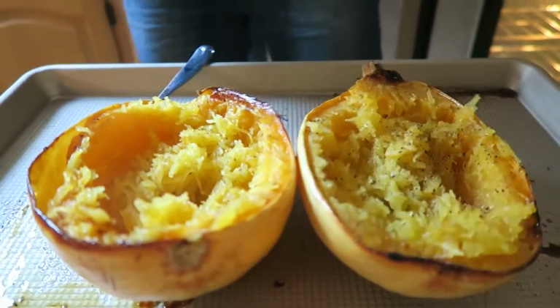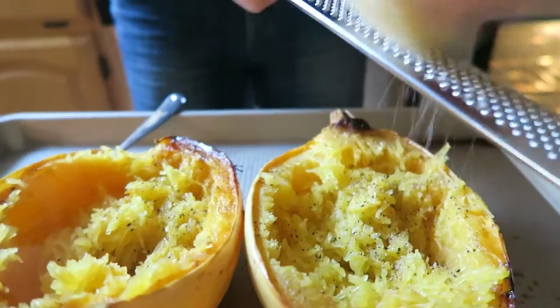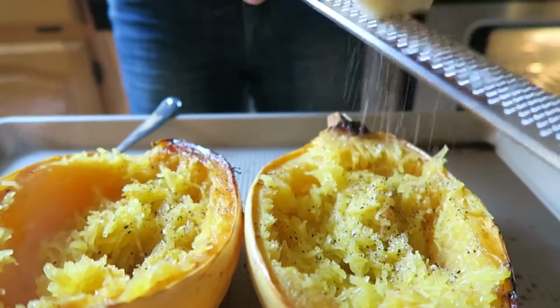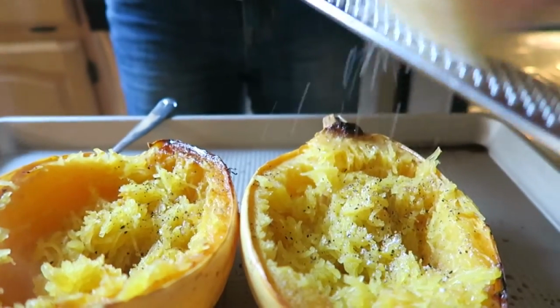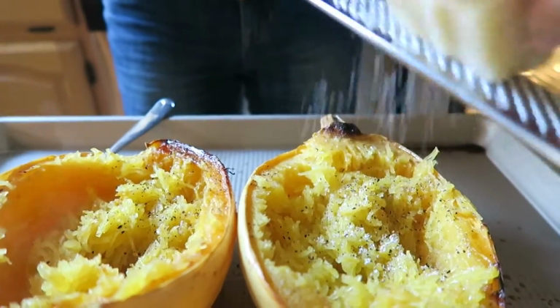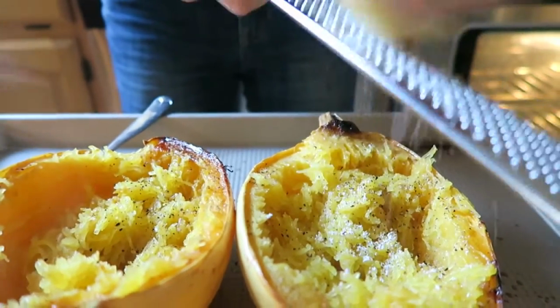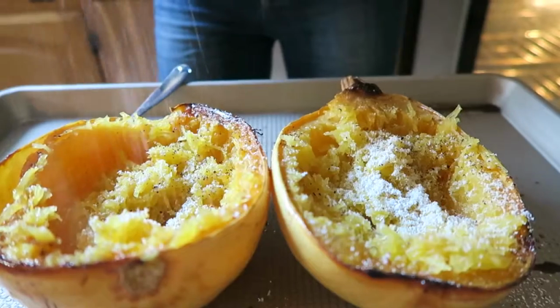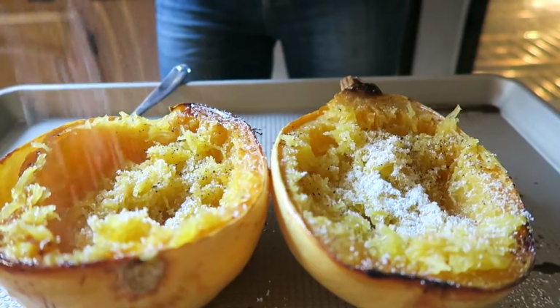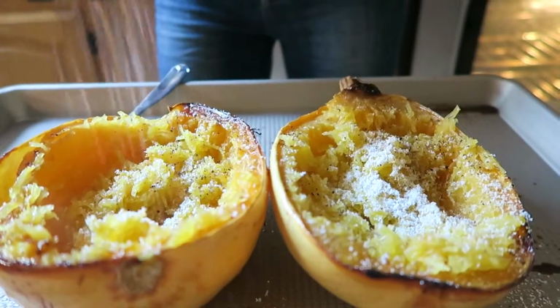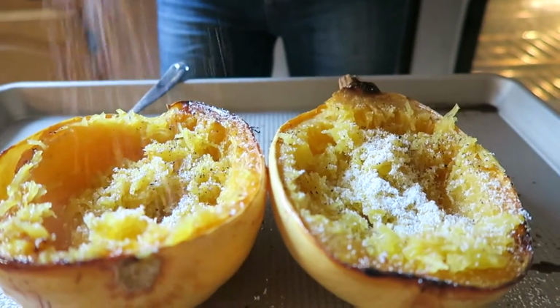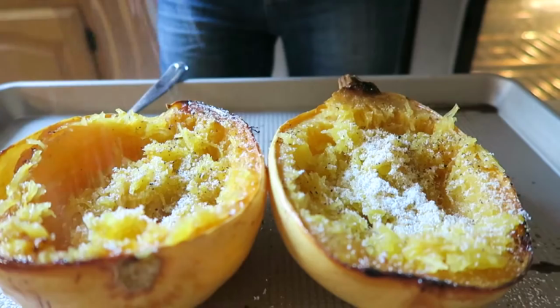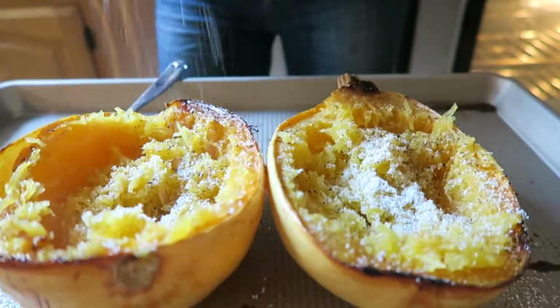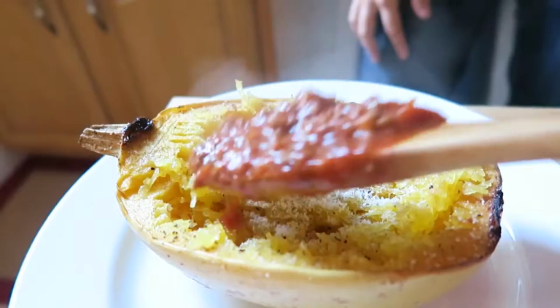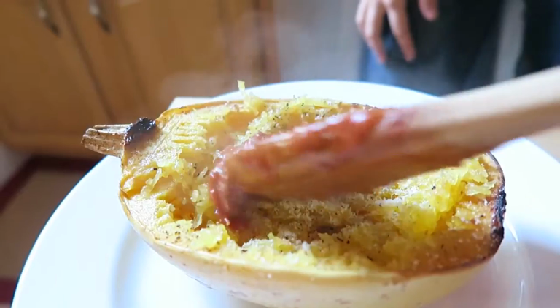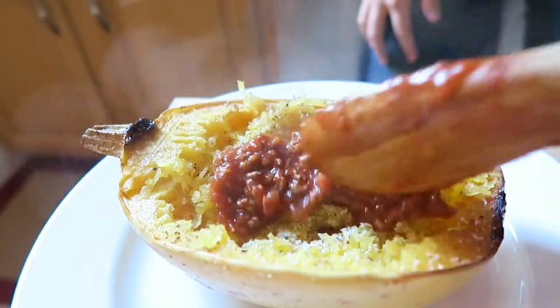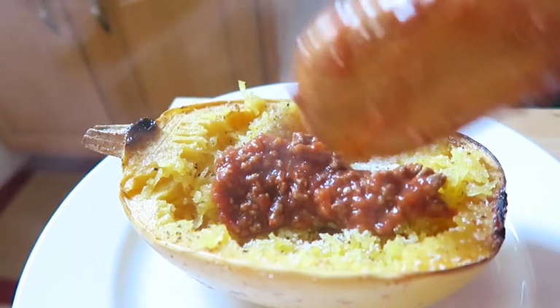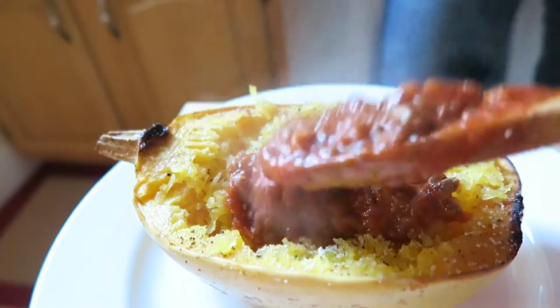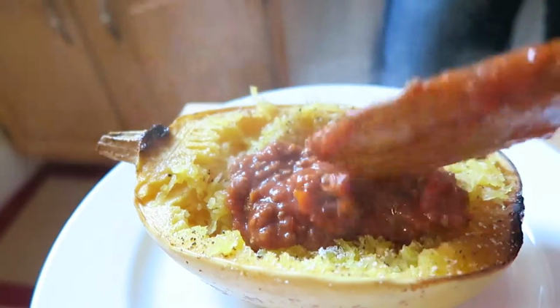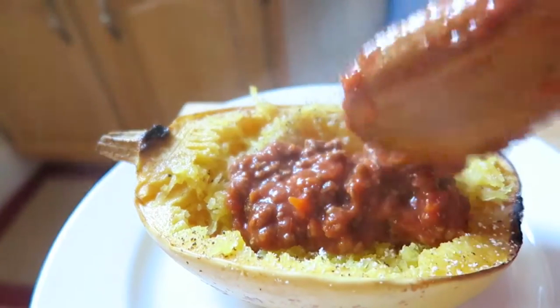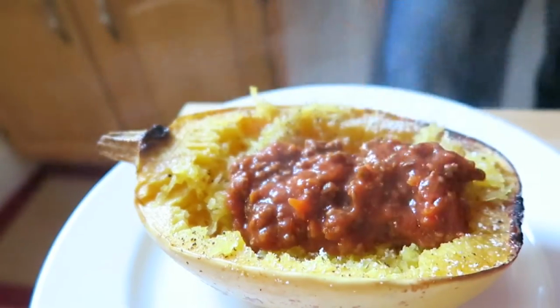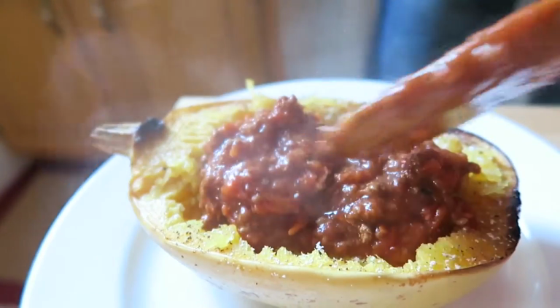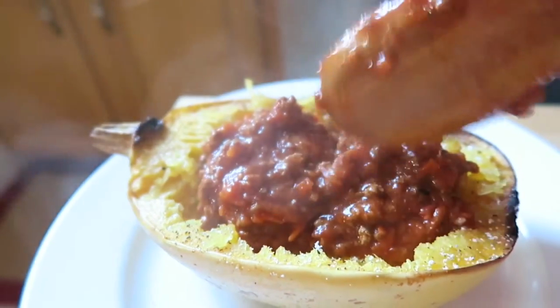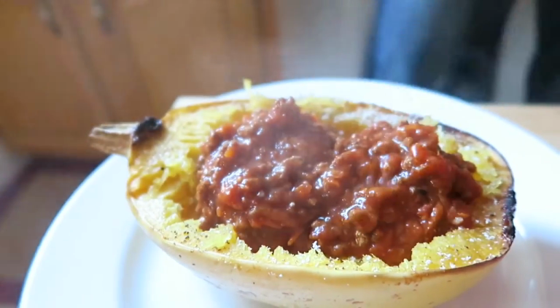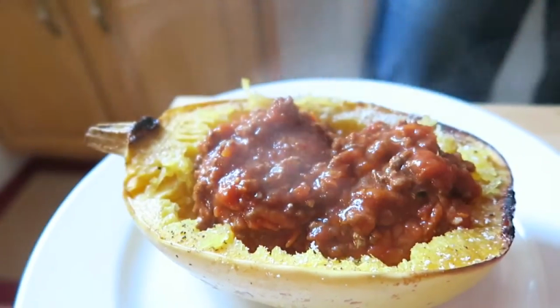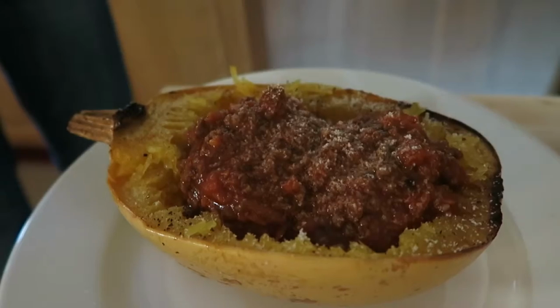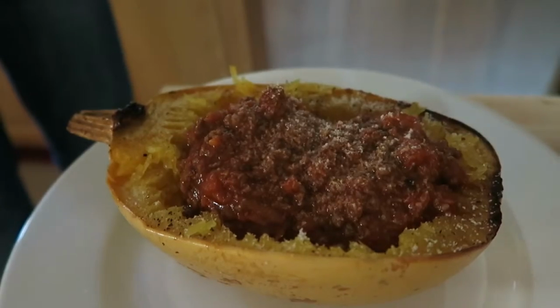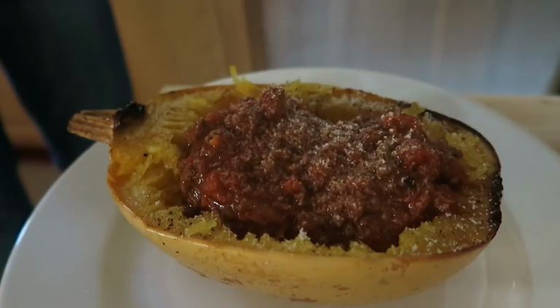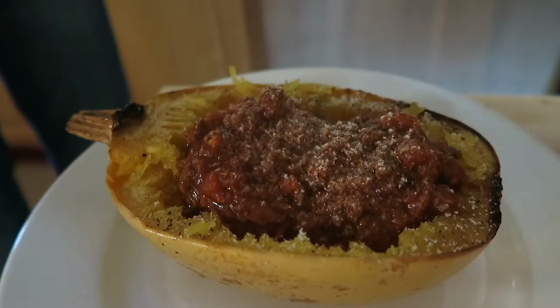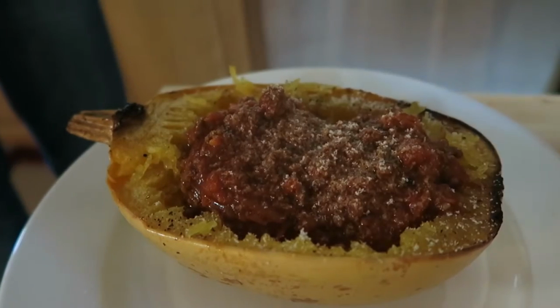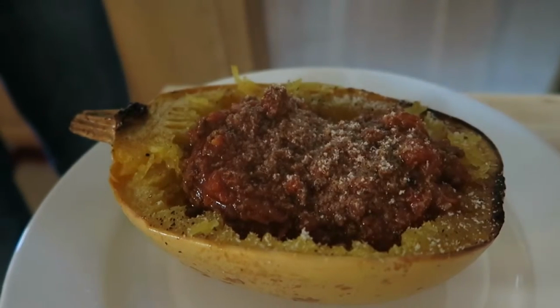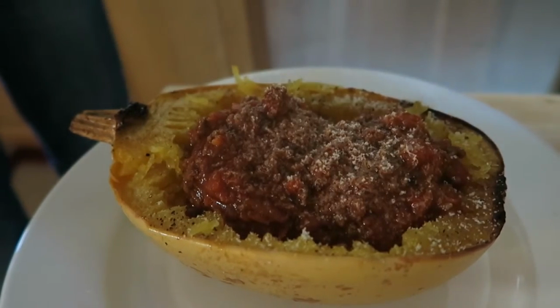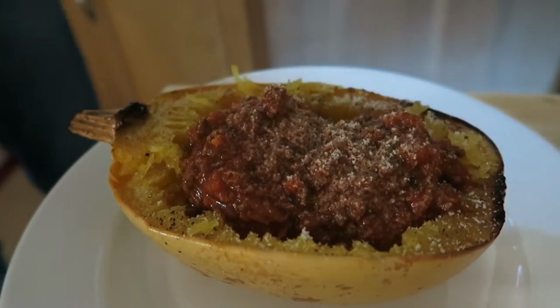Then grate some parmesan cheese on top. Finally, just spoon over a healthy serving of that meat sauce and top with more freshly grated parmesan.